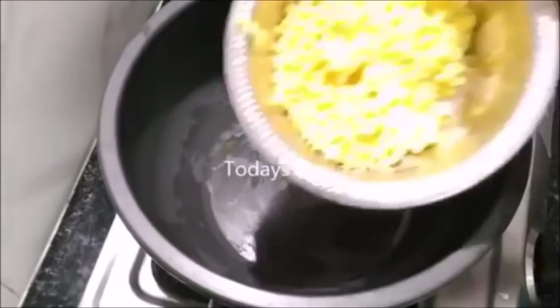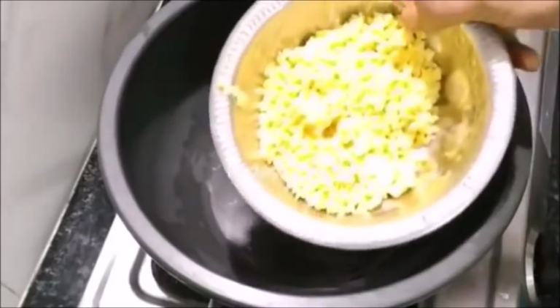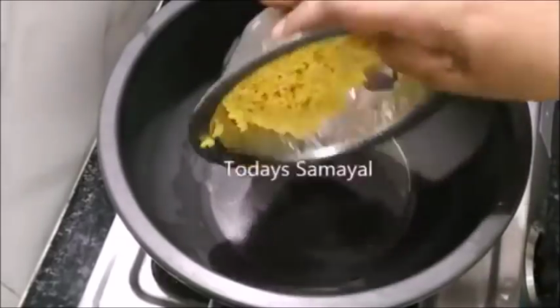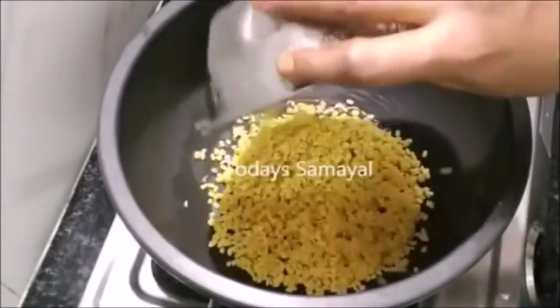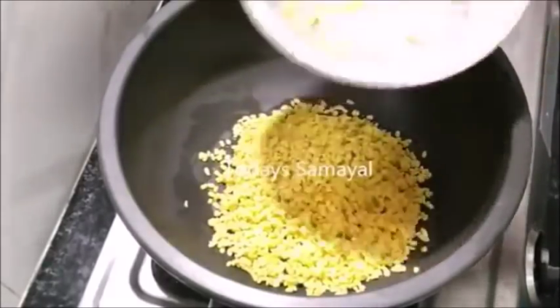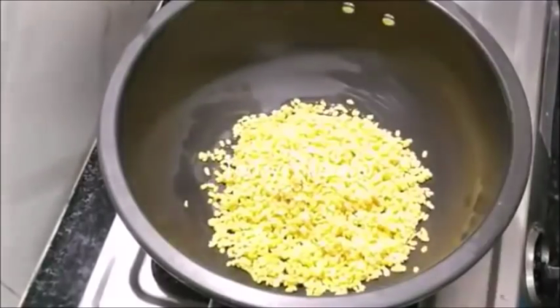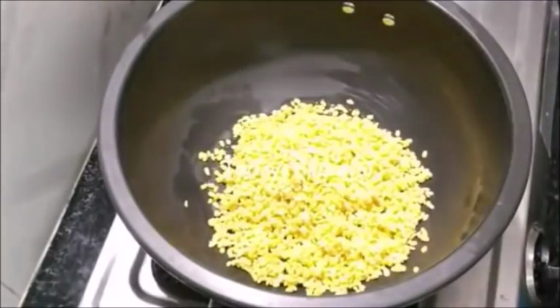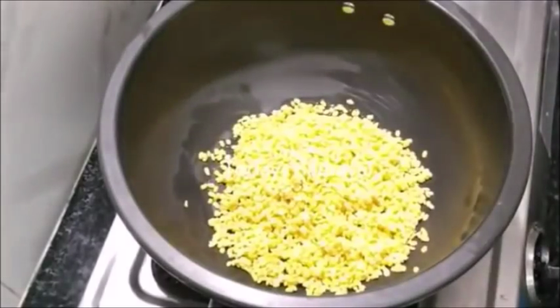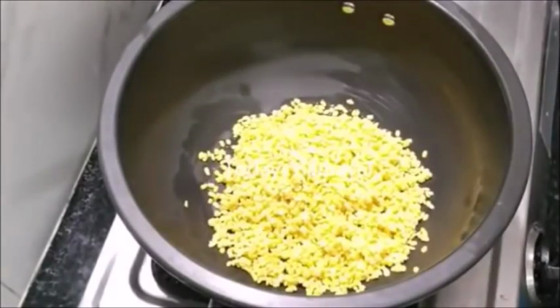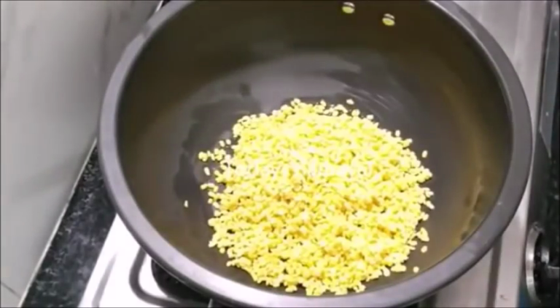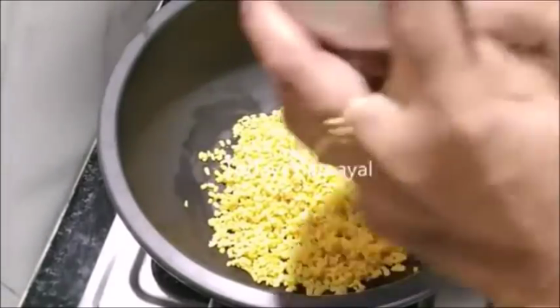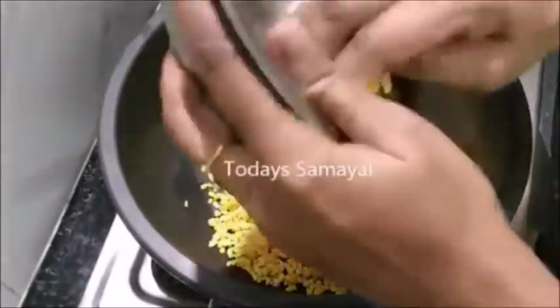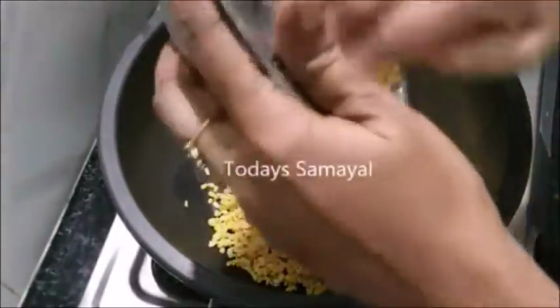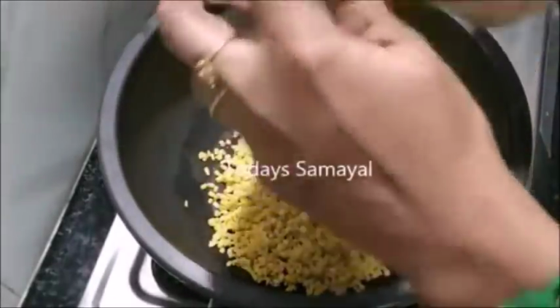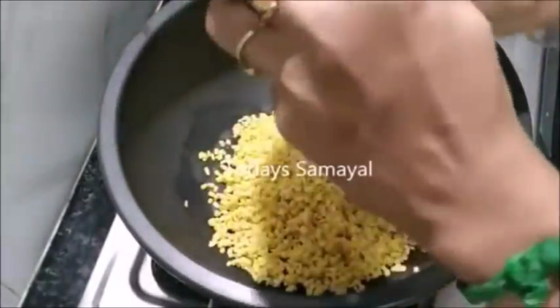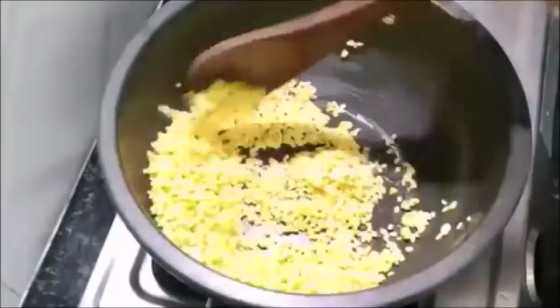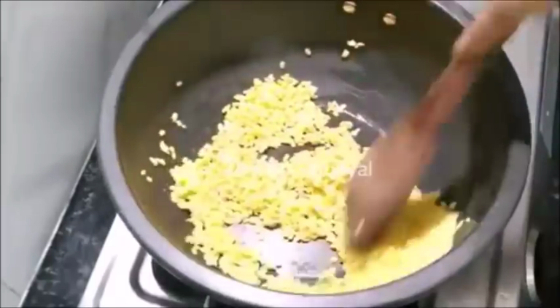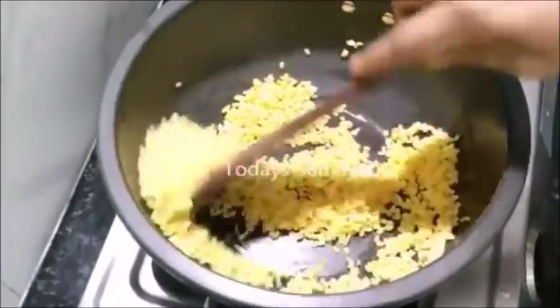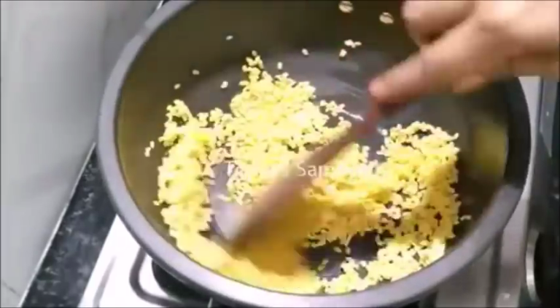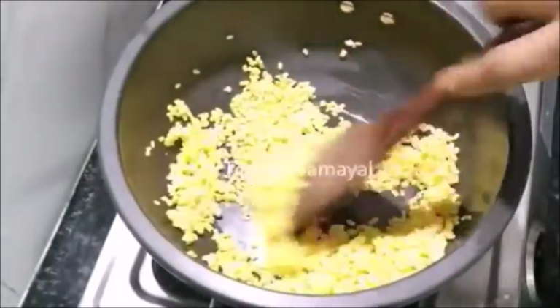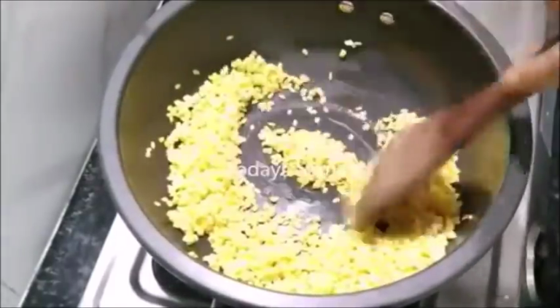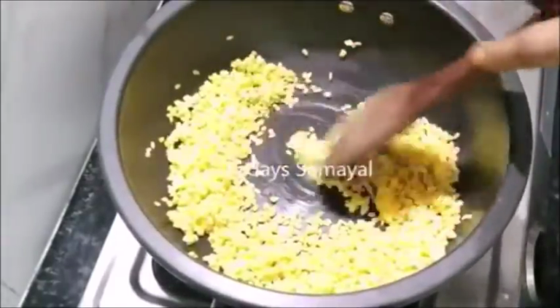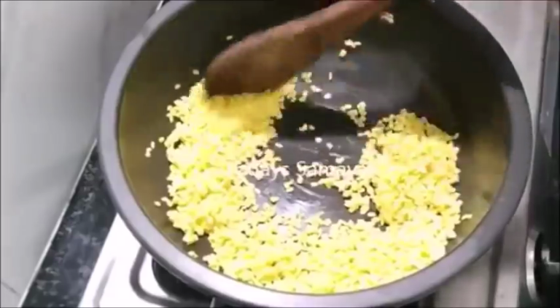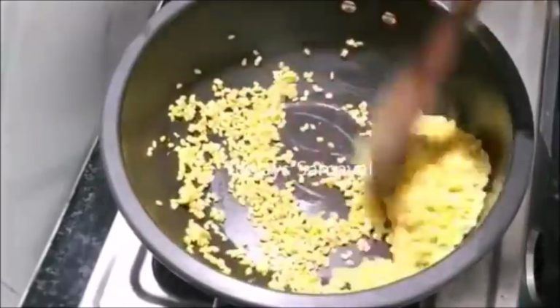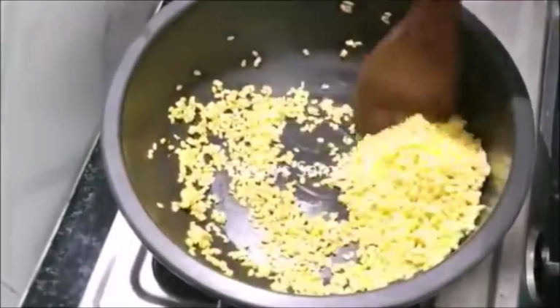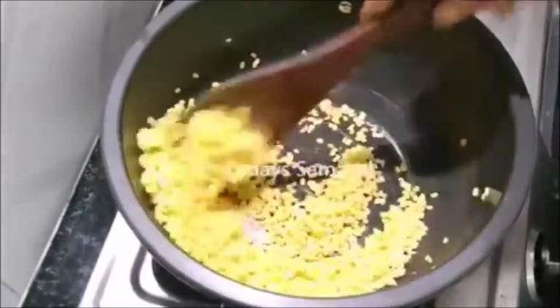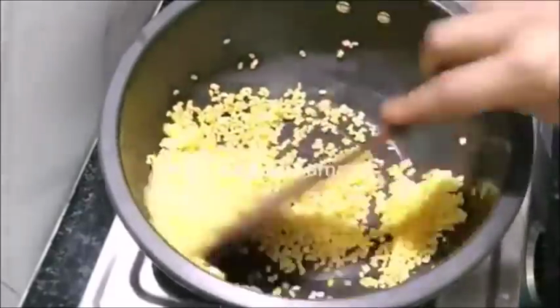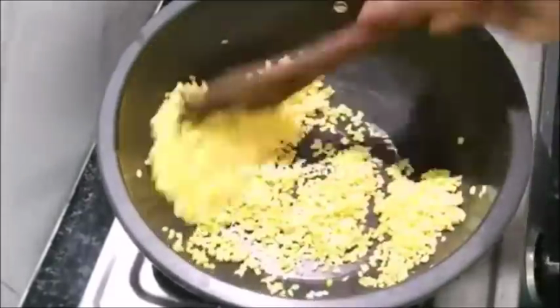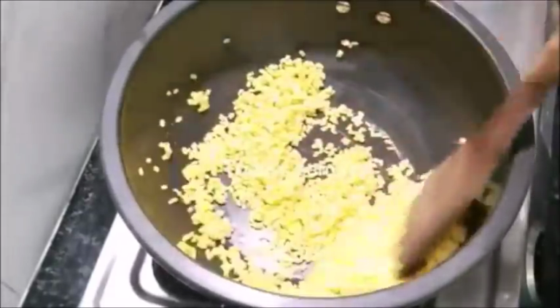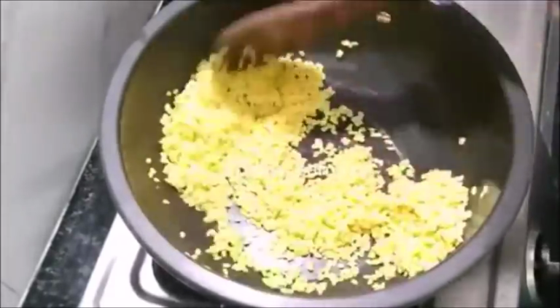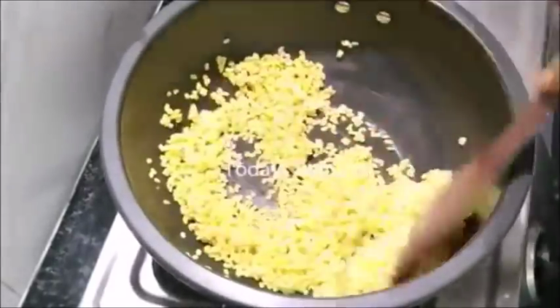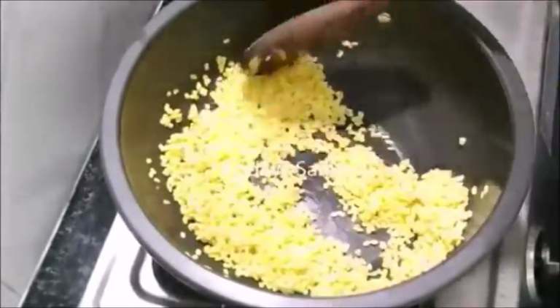Let's add 12 cups of water. I used a few cups of water.